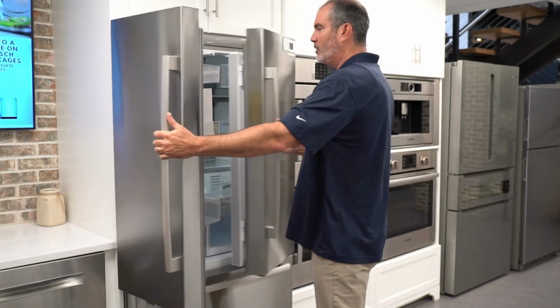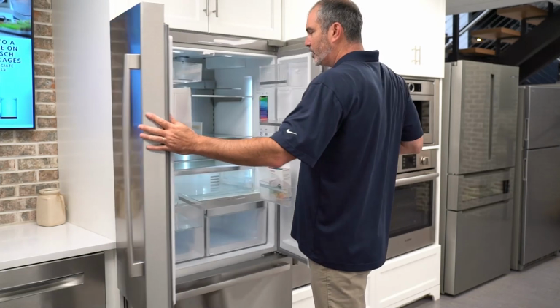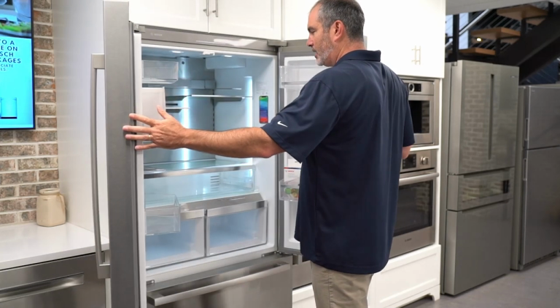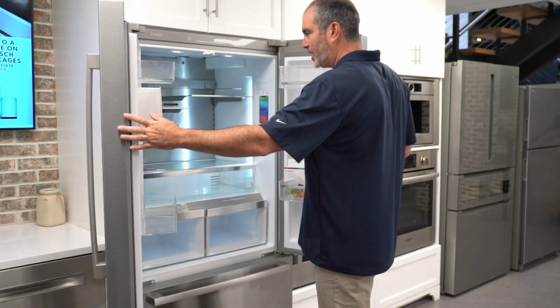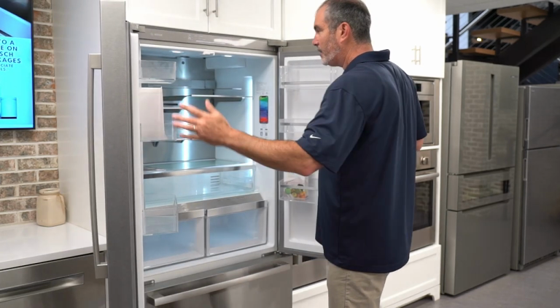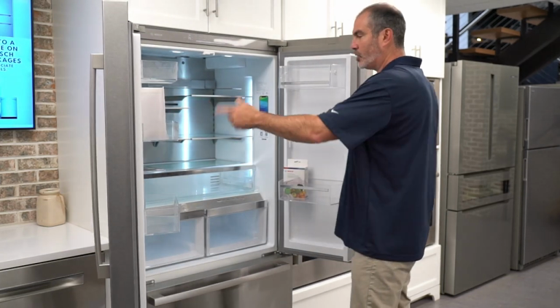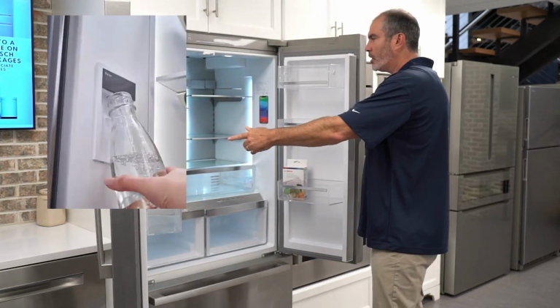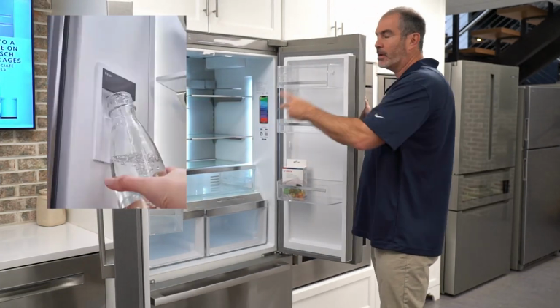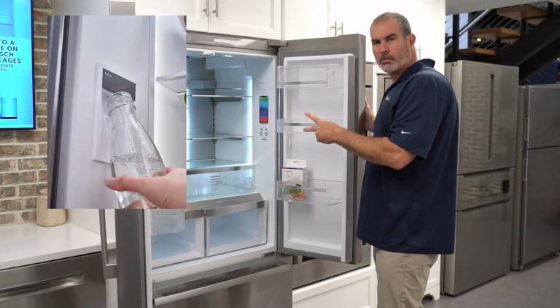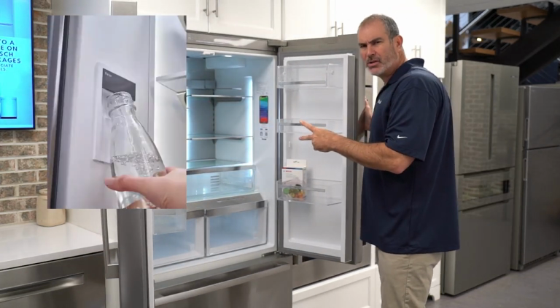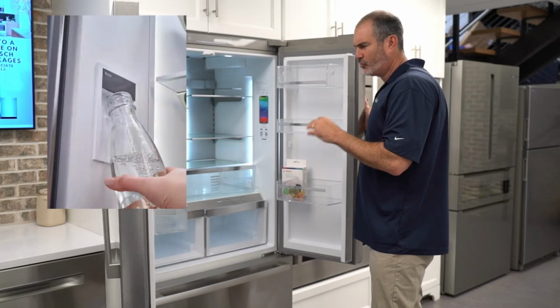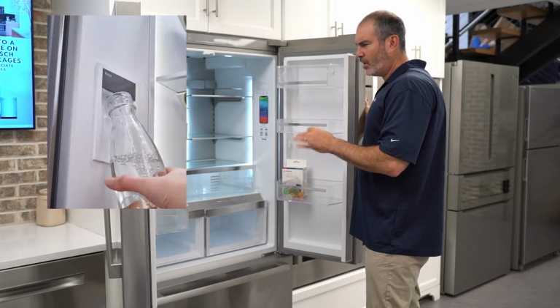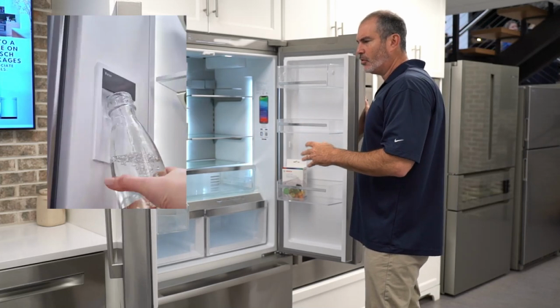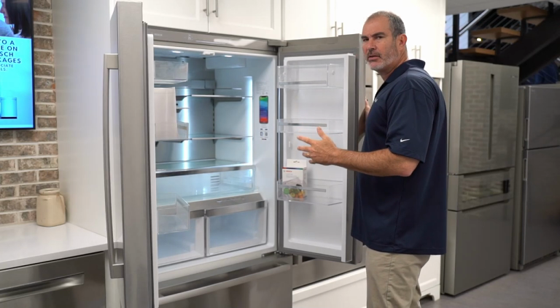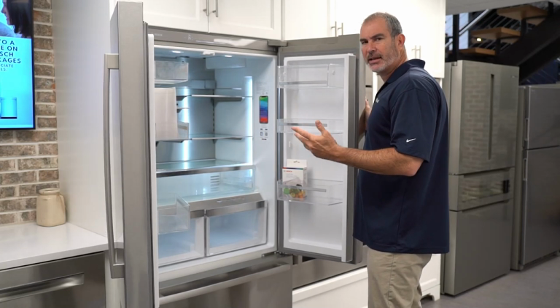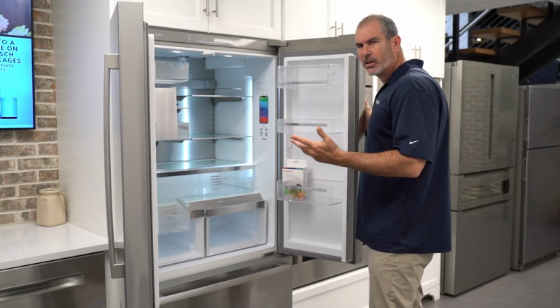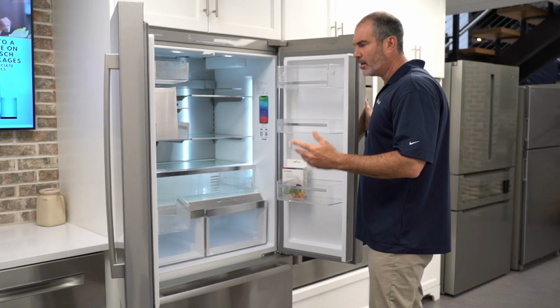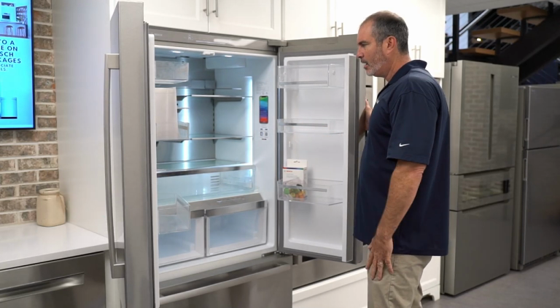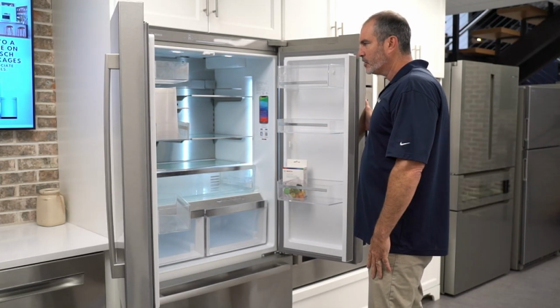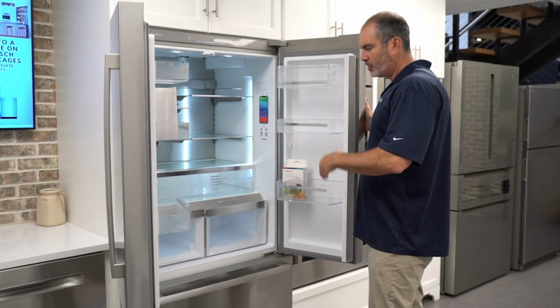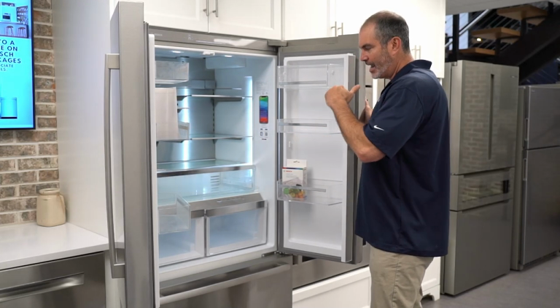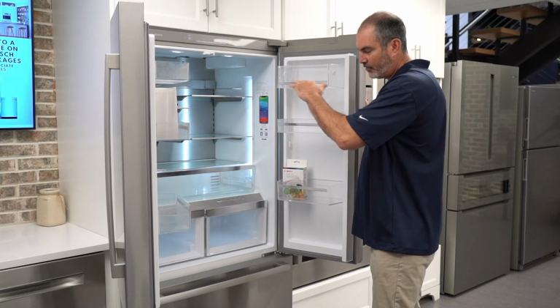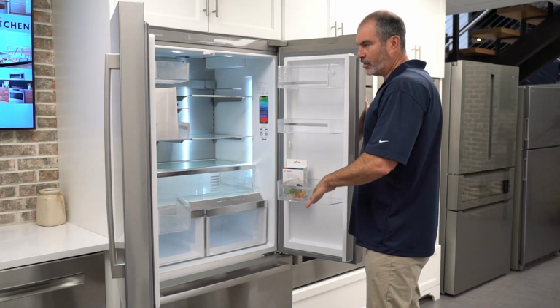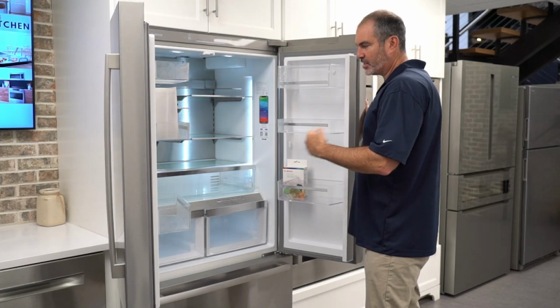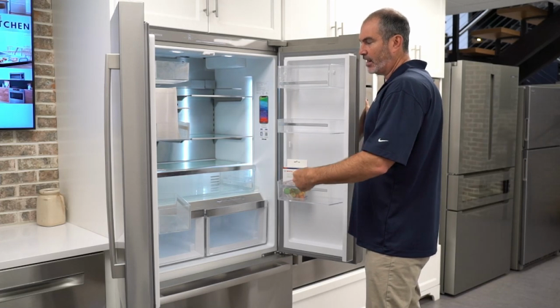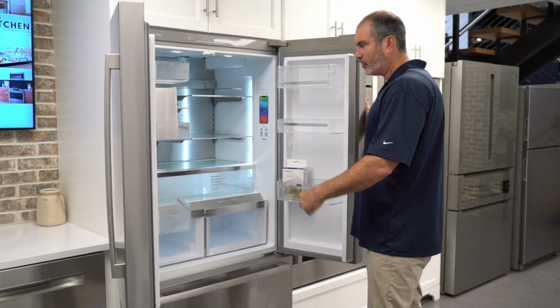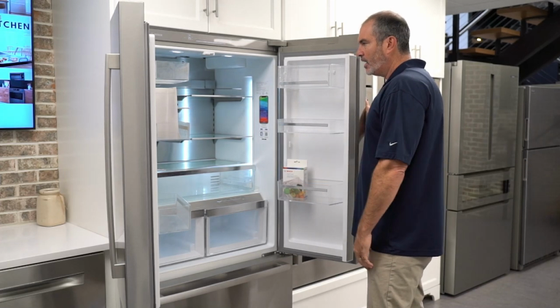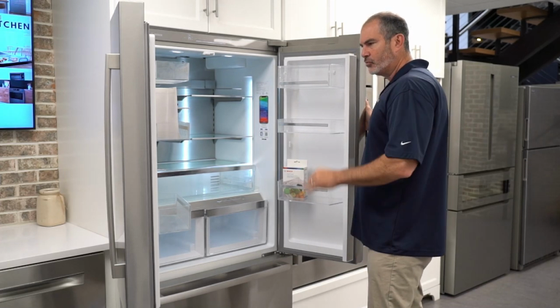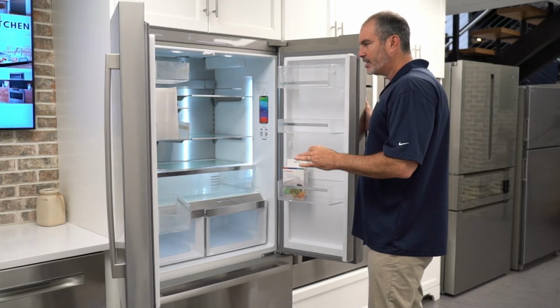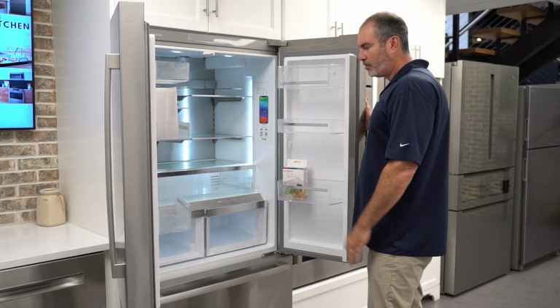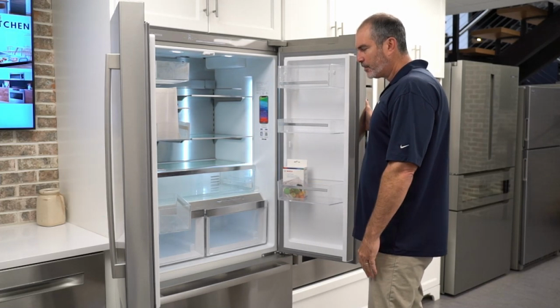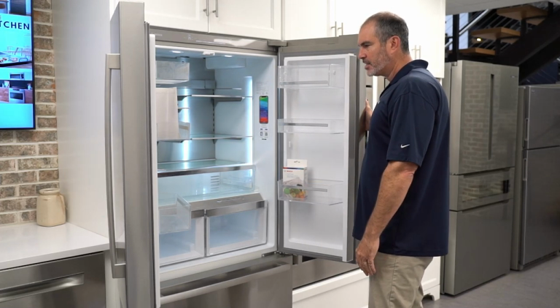It has a unique feature. It is counter depth, has internal water, but it's a dual compressor unit — and that's really rare today. You don't find that in really any of the counter depths on the market. That keeps the air independent between the fridge and the freezer — it's not sharing air transfer — keeping things at really nice, proper temperature all the time.